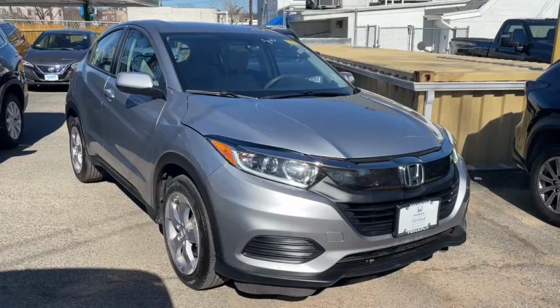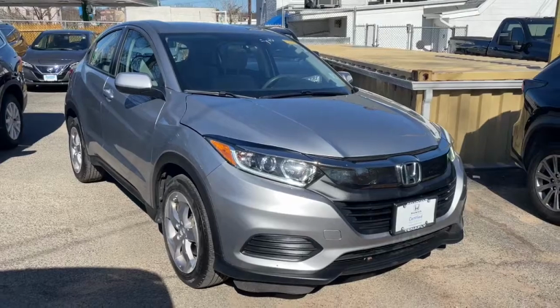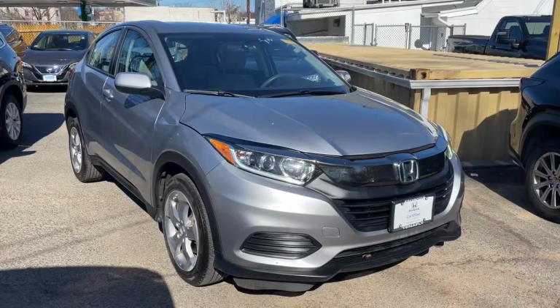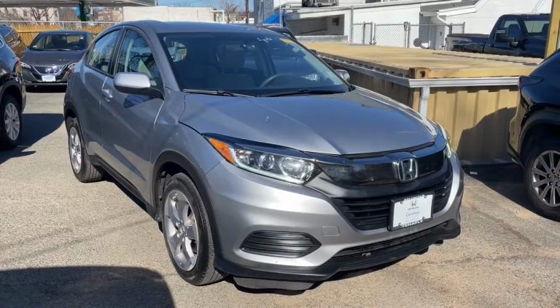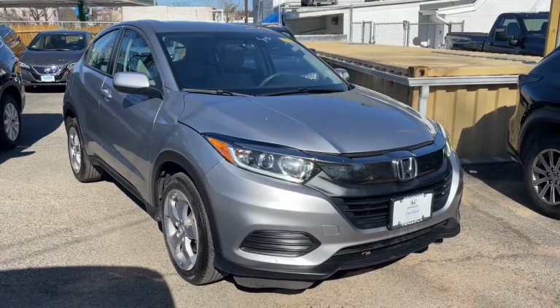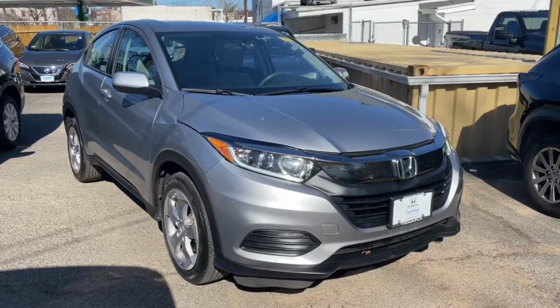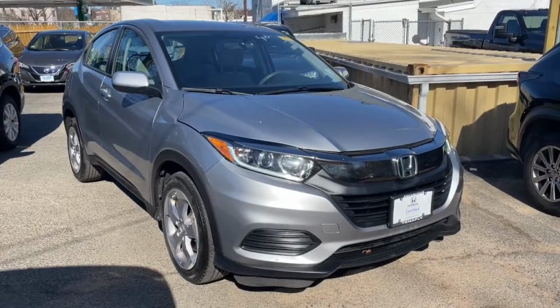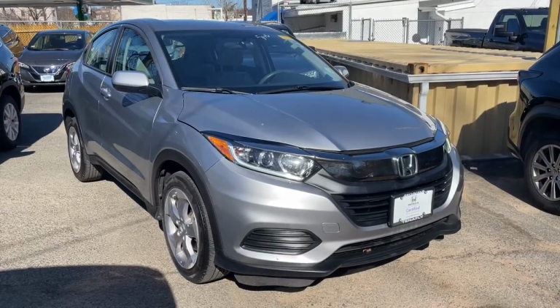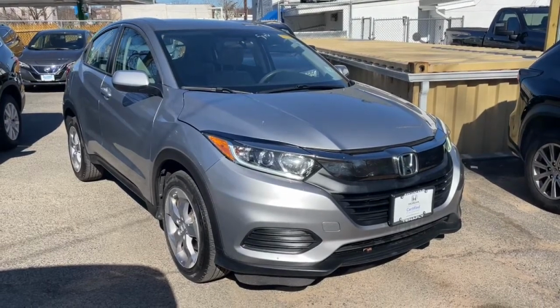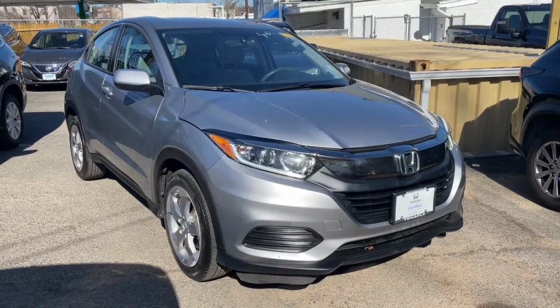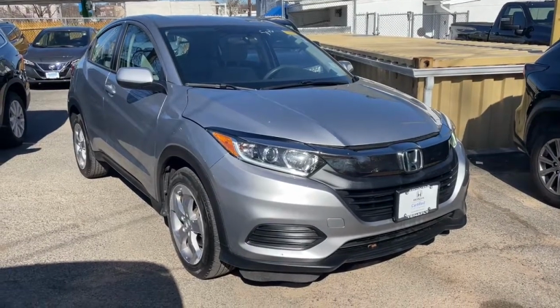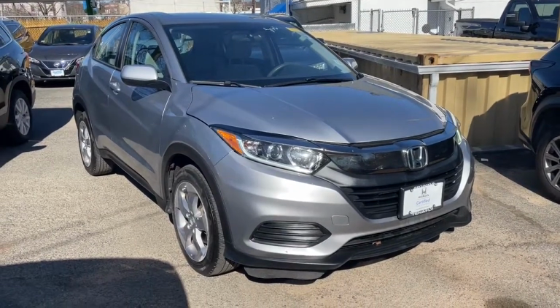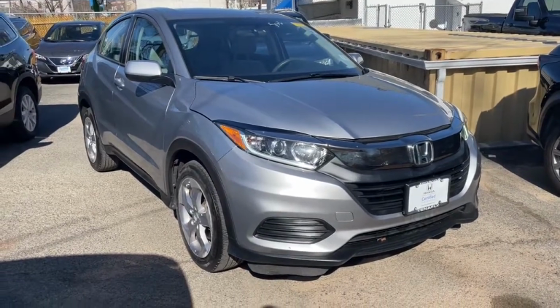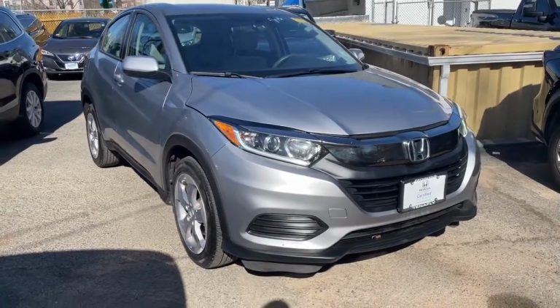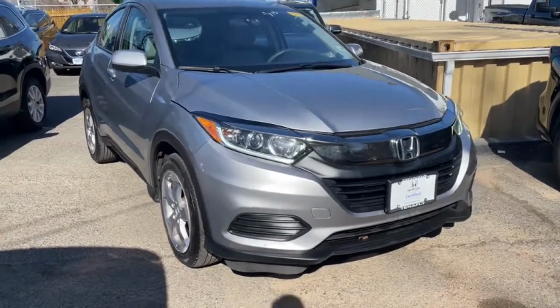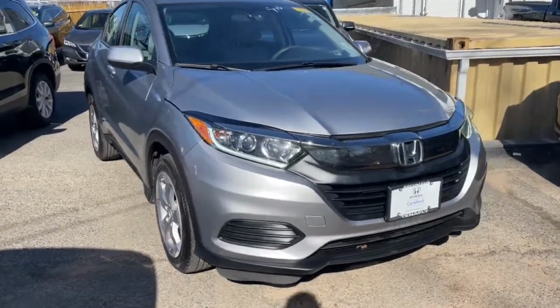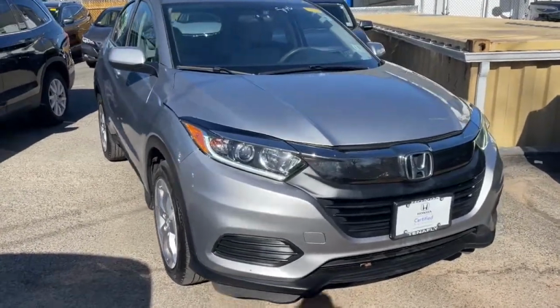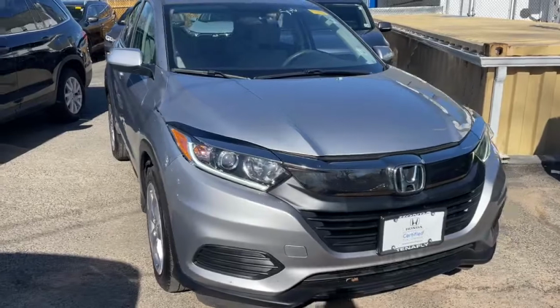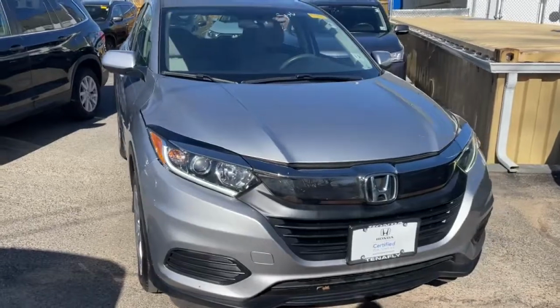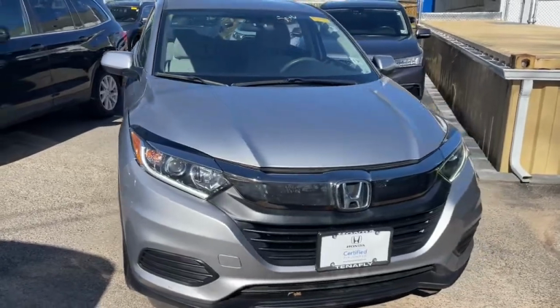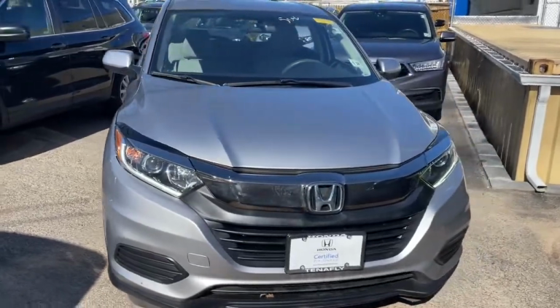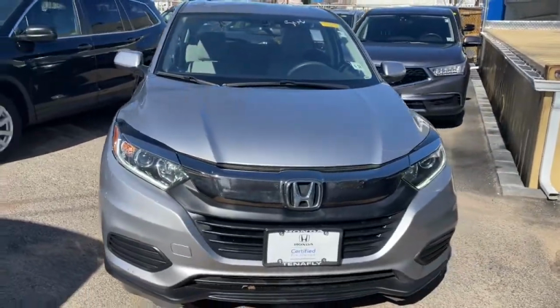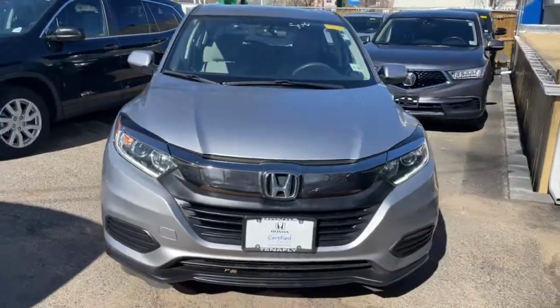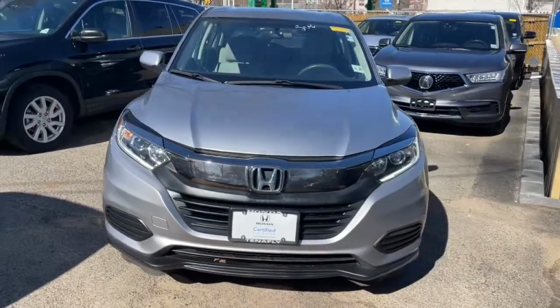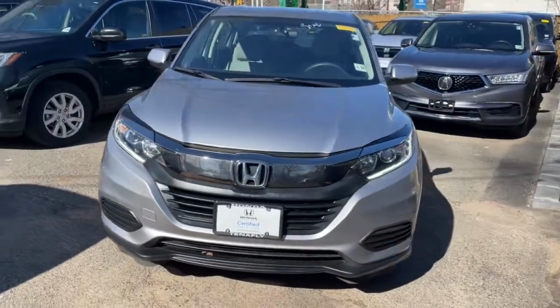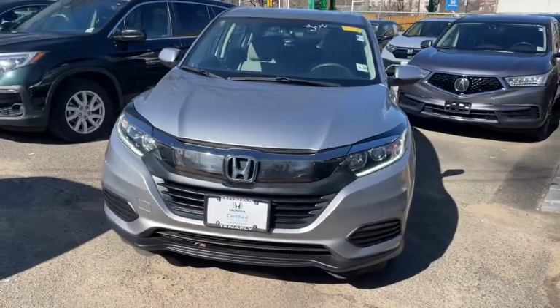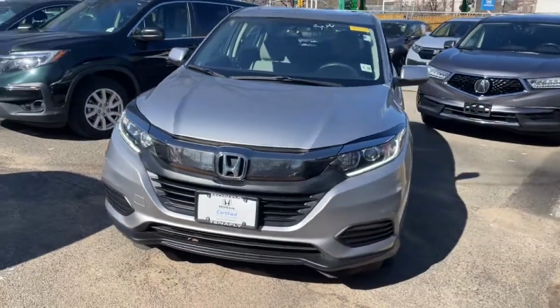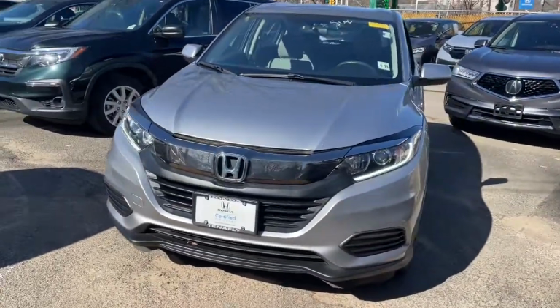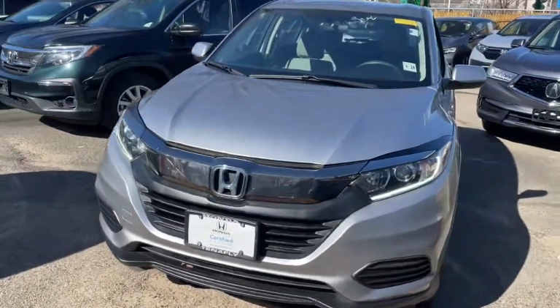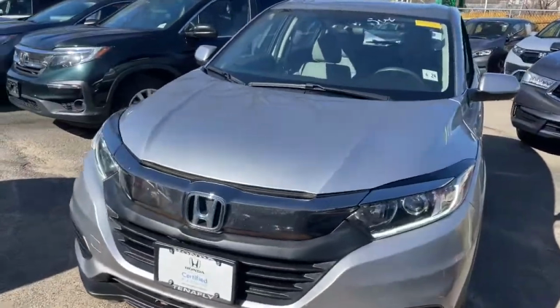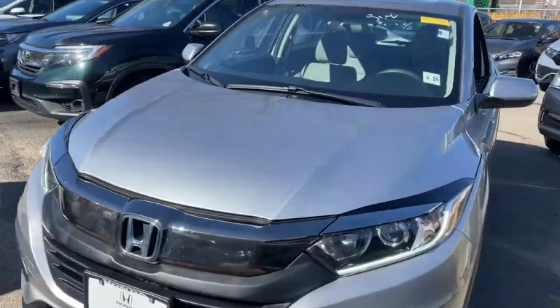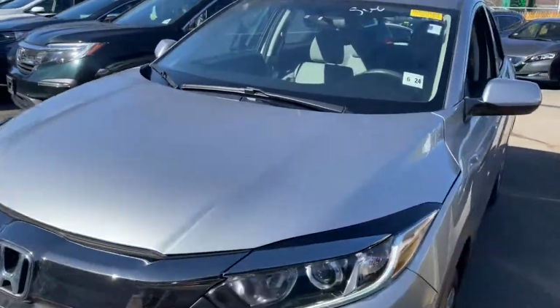You will be amazed by this 2019 Honda HR-V. This vehicle still has fewer than 30,000 miles on the clock, so it won't last long.